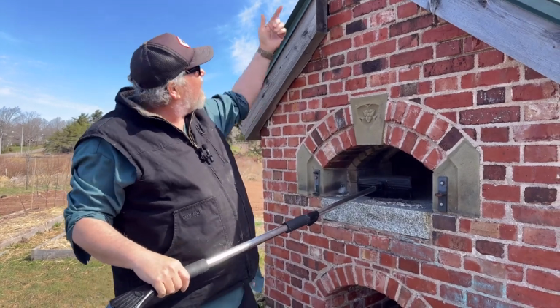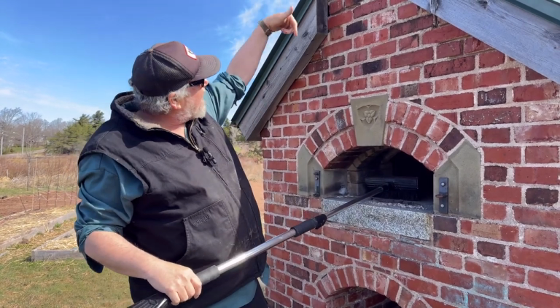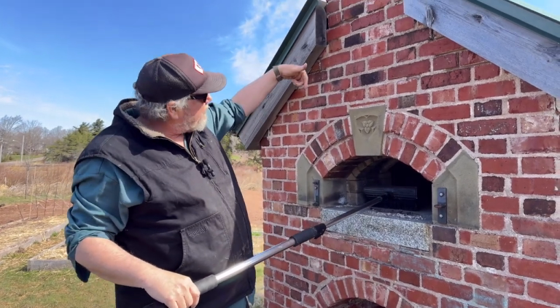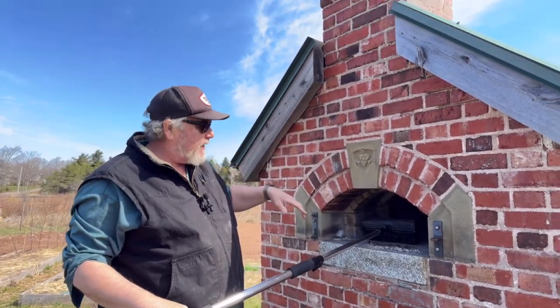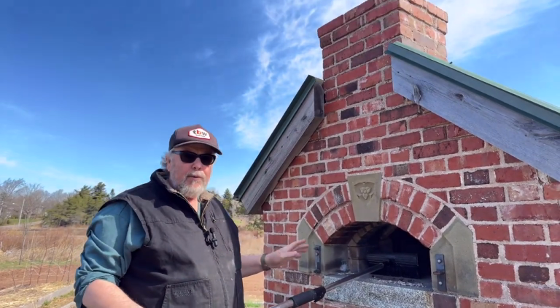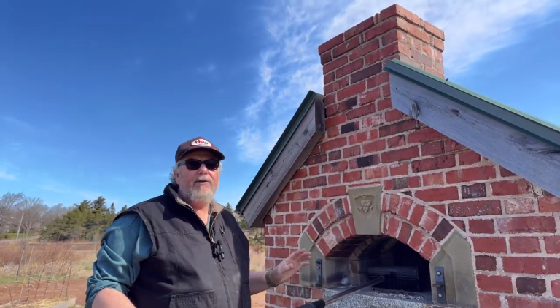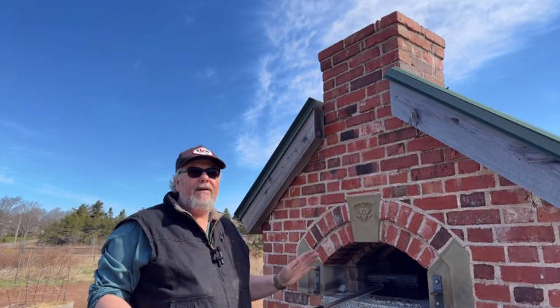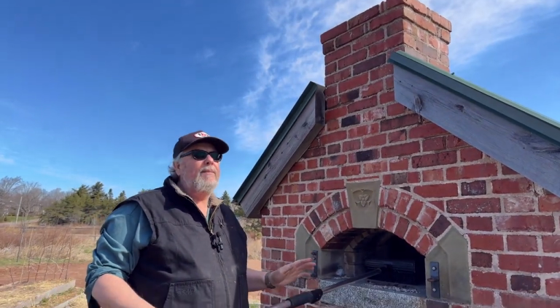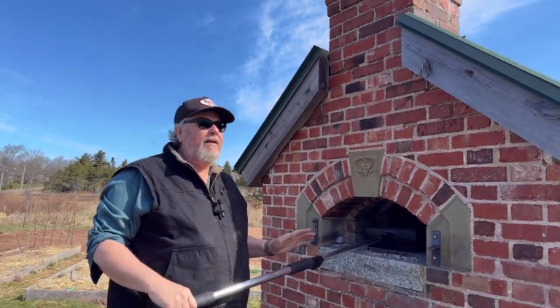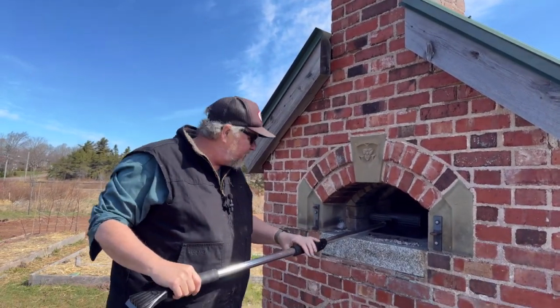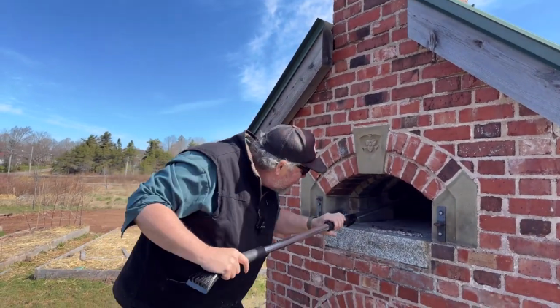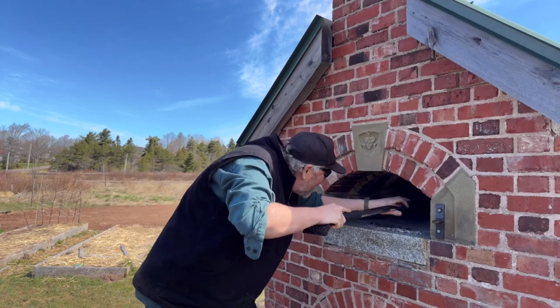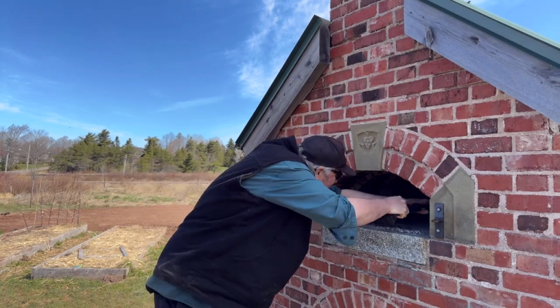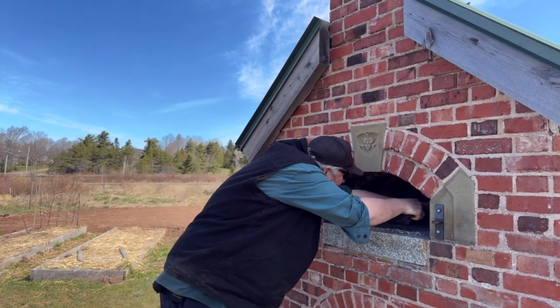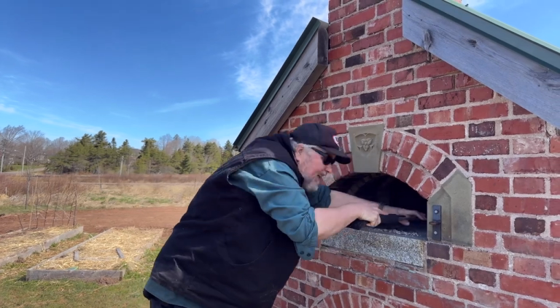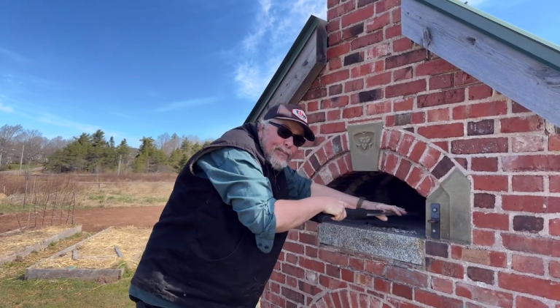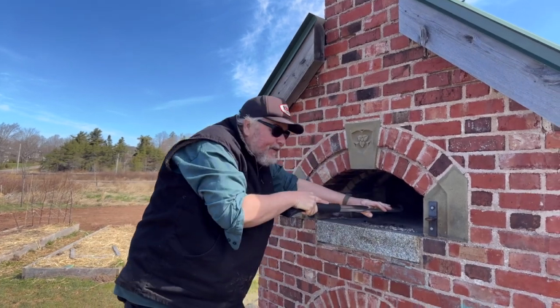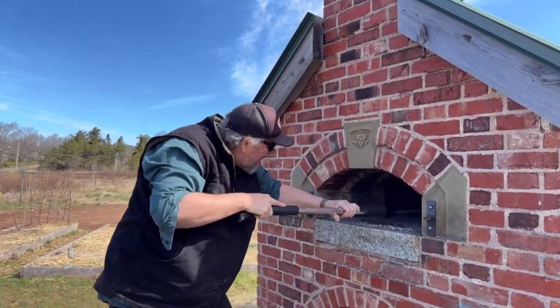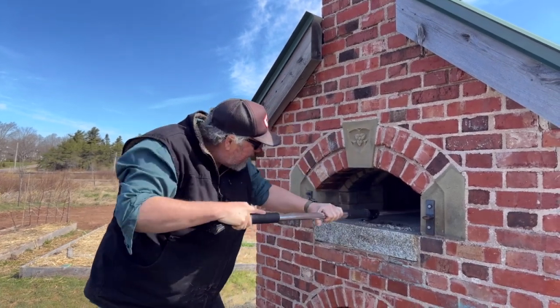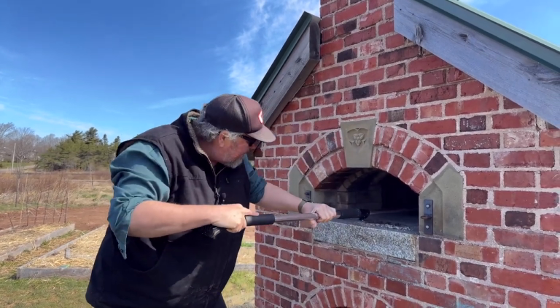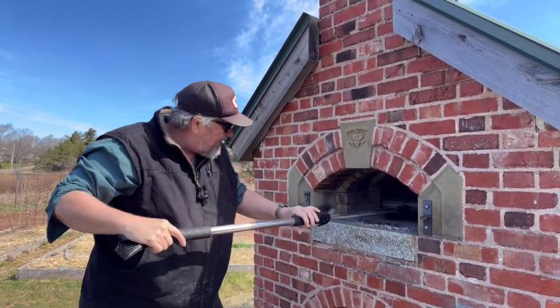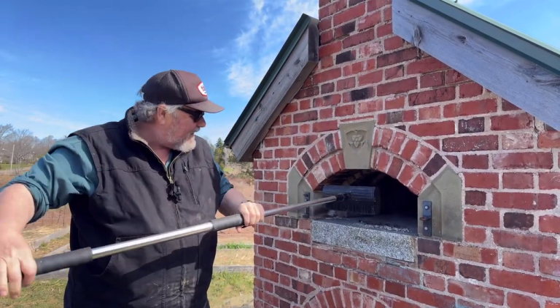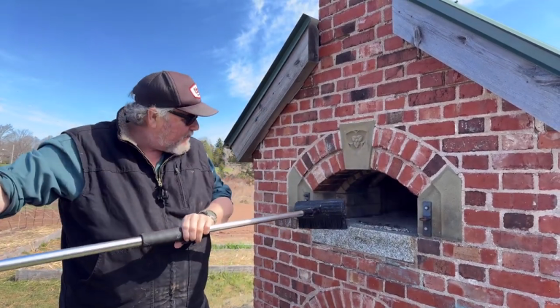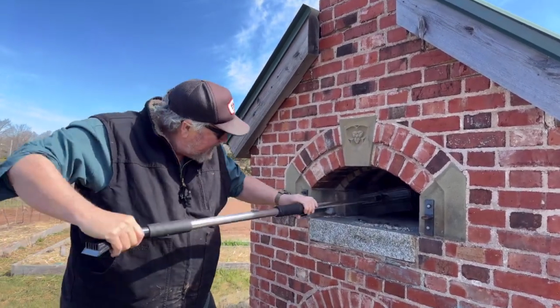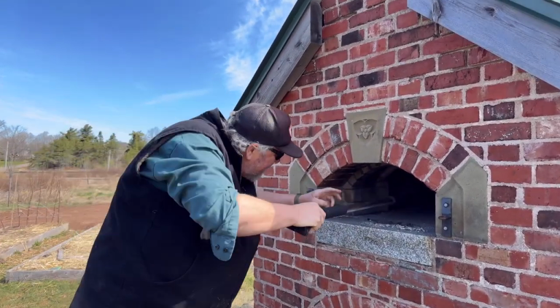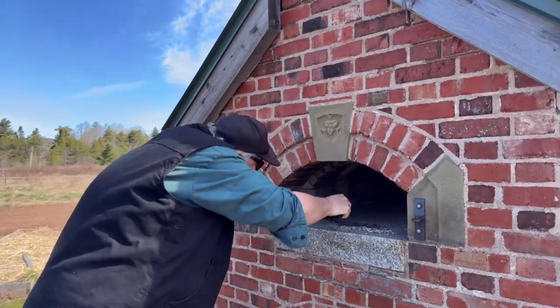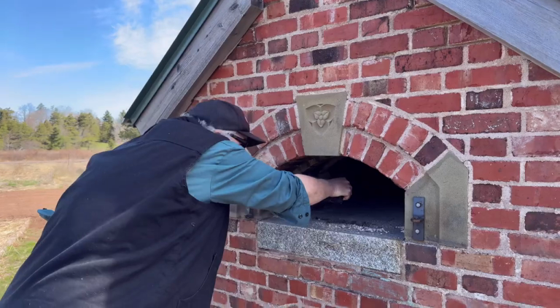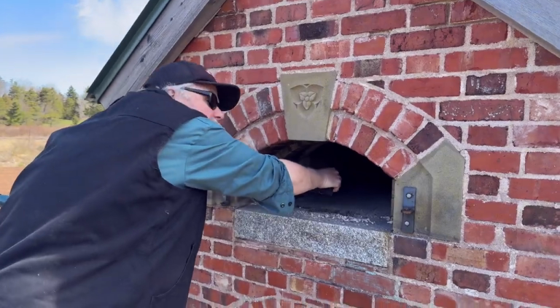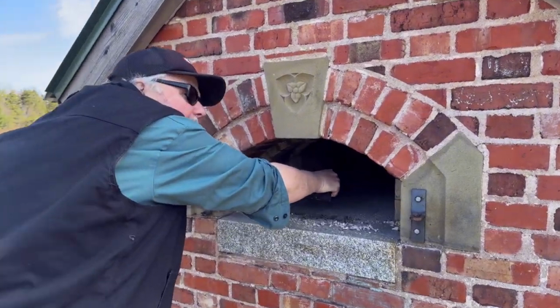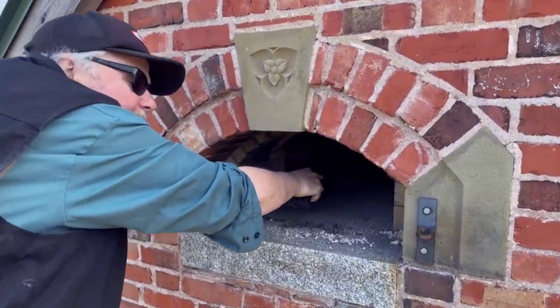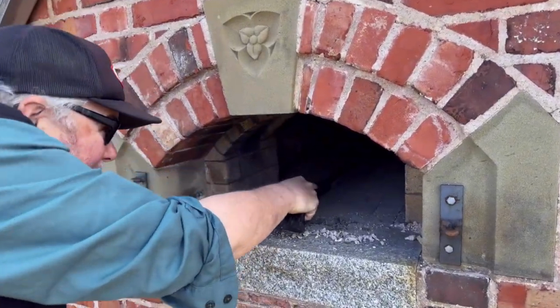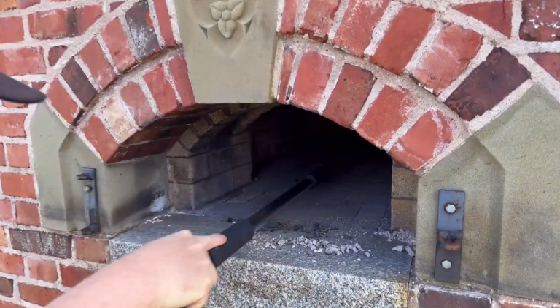It comes down from the chimney, and you're going to want to do this every time you light the oven. It's pretty far back — you can see how long my extension is; that's how far back it goes.